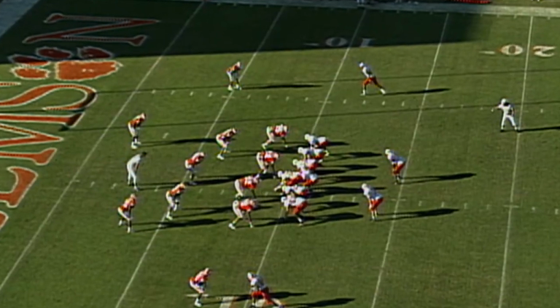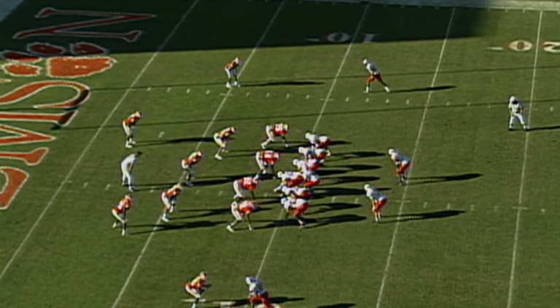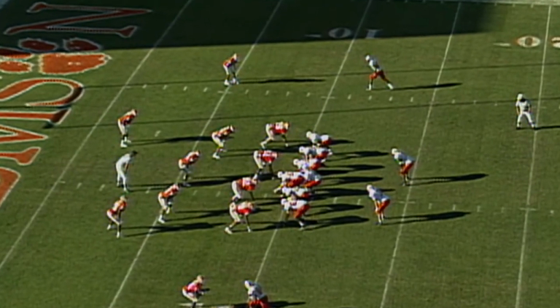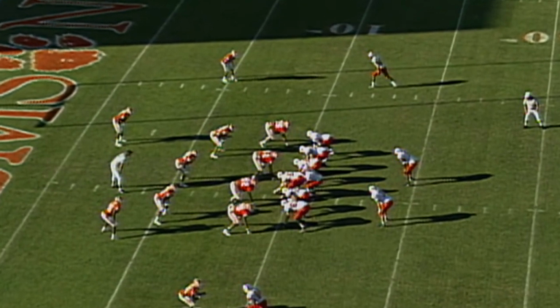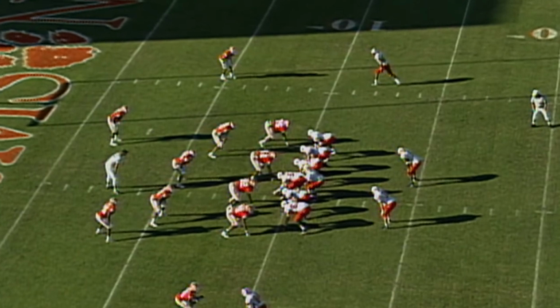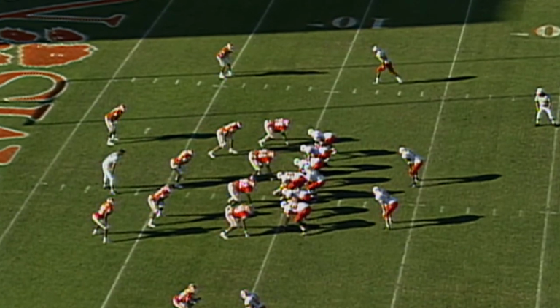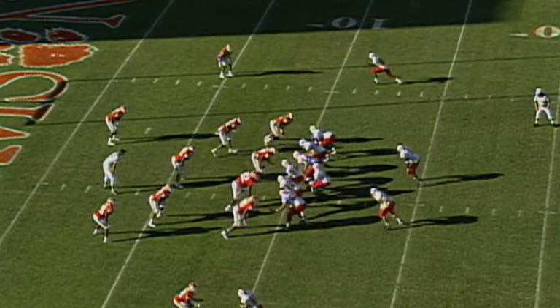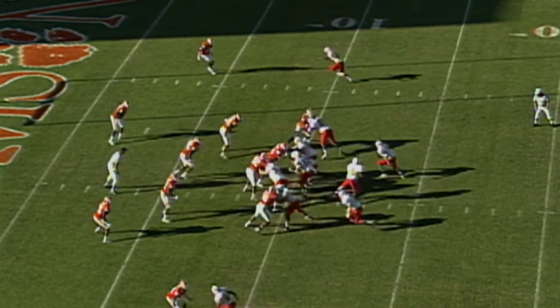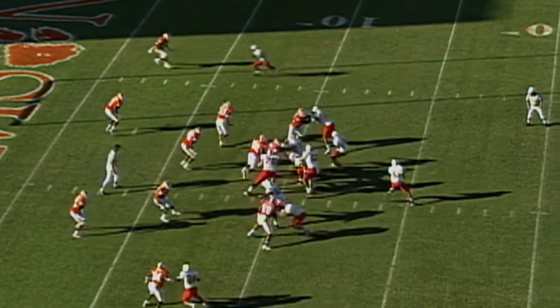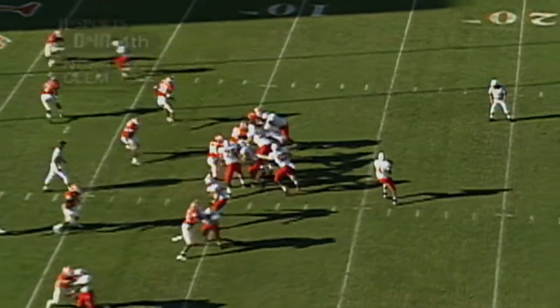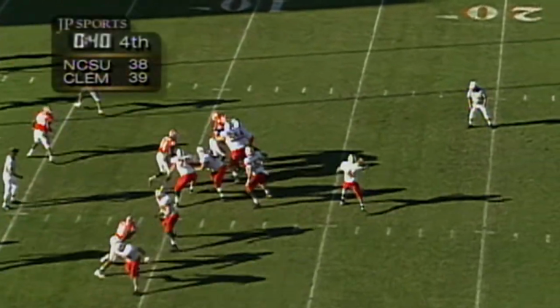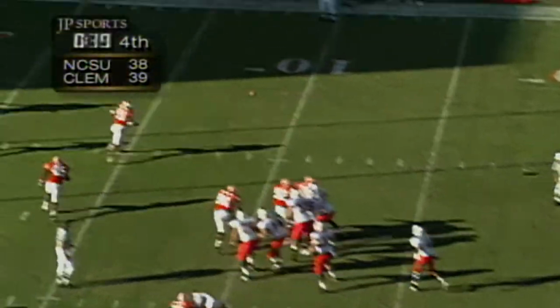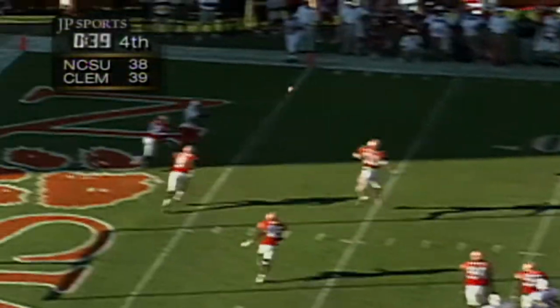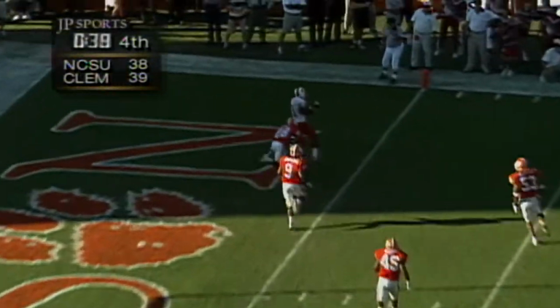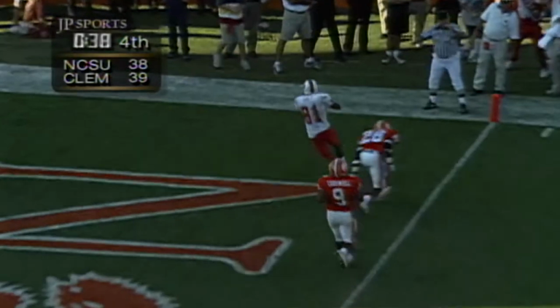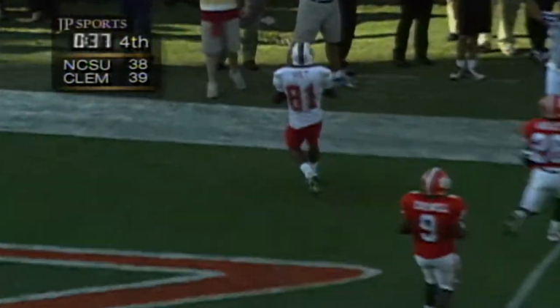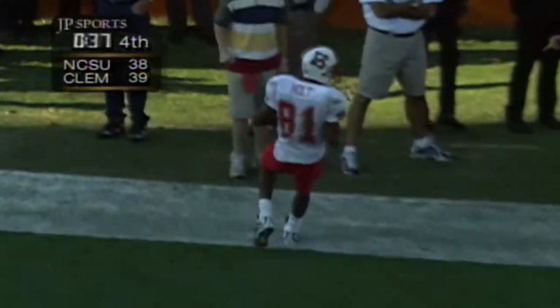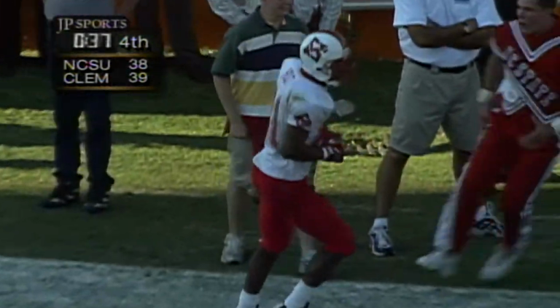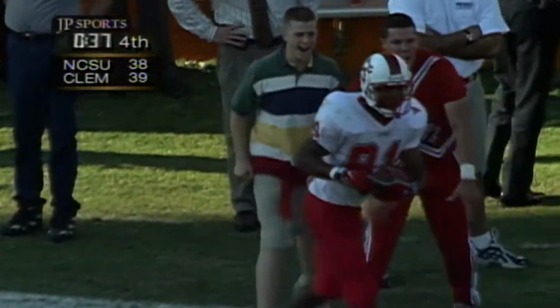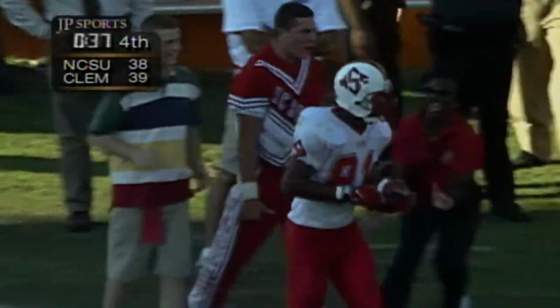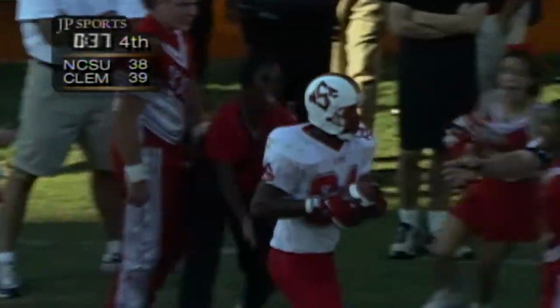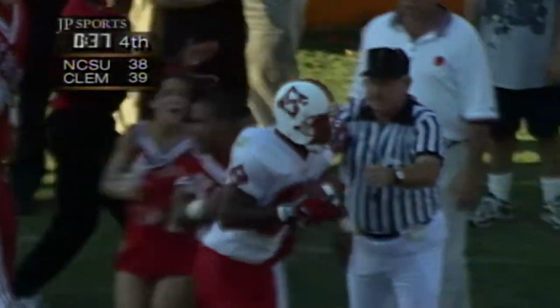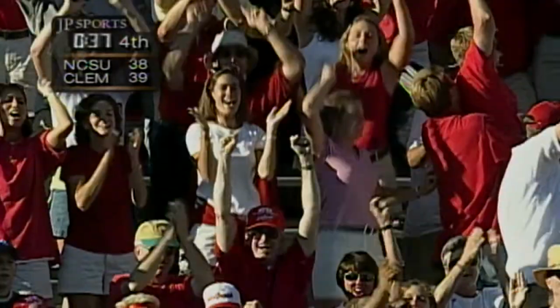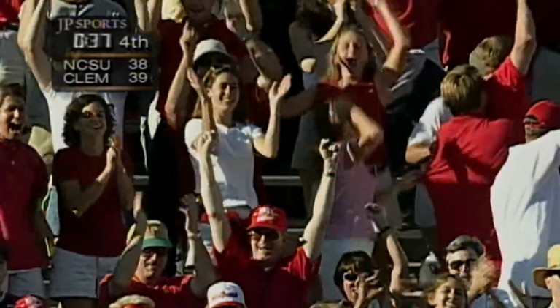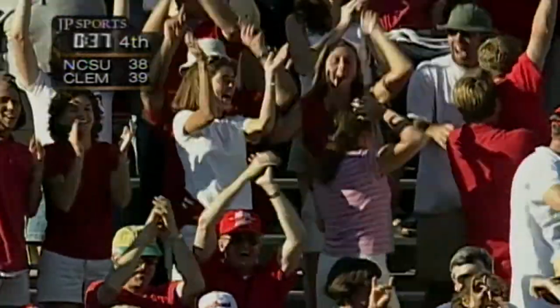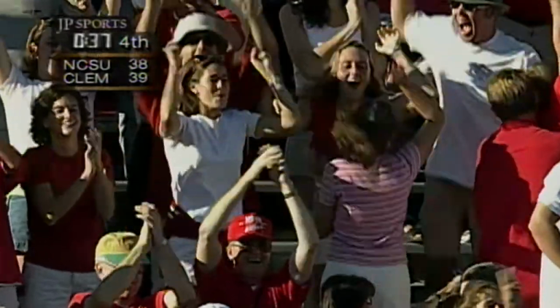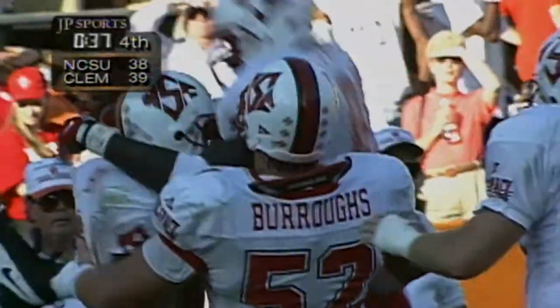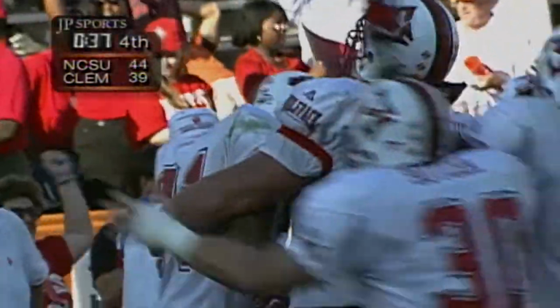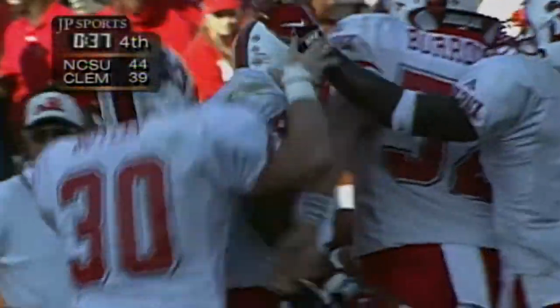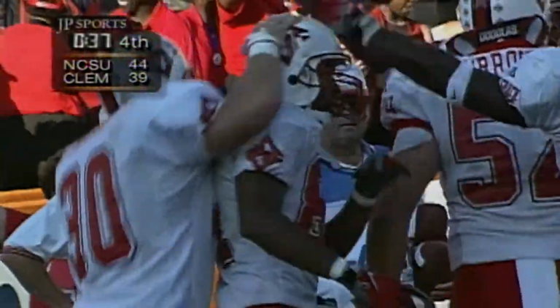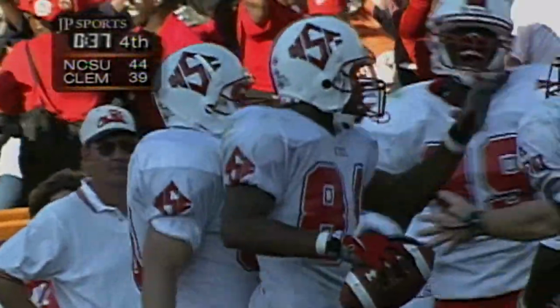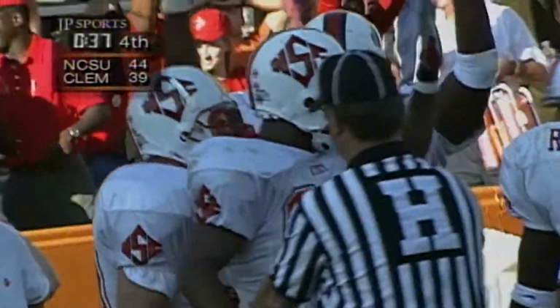First and goal, NC State at the Clemson 8-yard line. Barnett back to throw, looking for the end zone. Touchdown, Torrey Holt! Well thrown football, going to the outside — the defender had no chance of breaking it up.